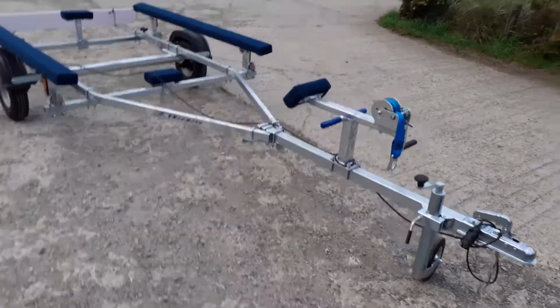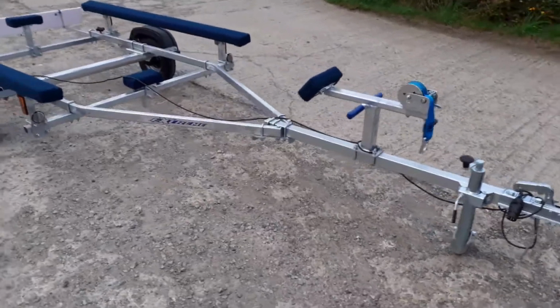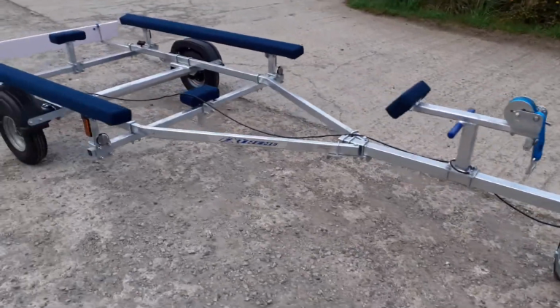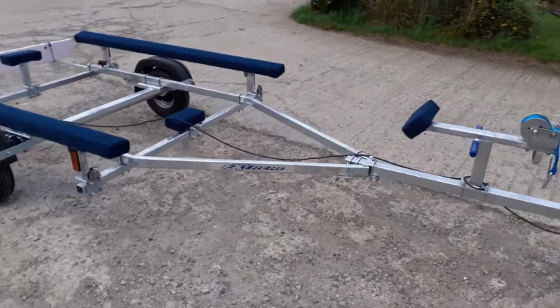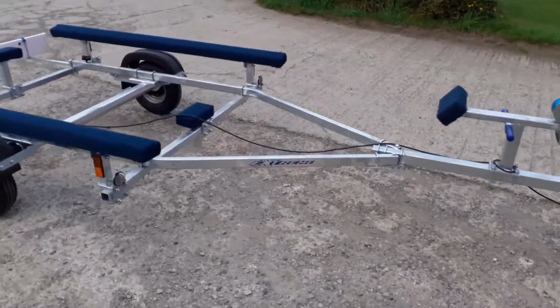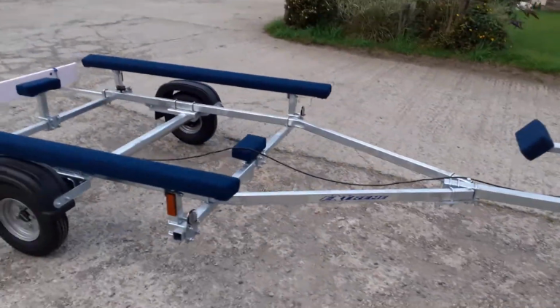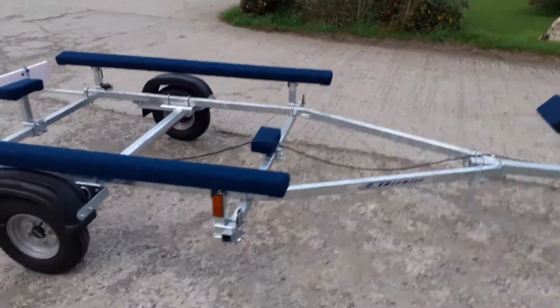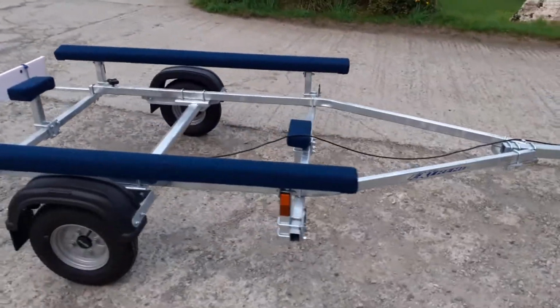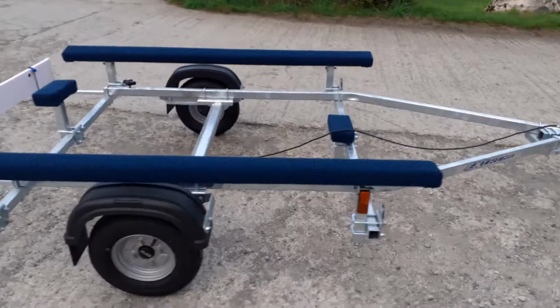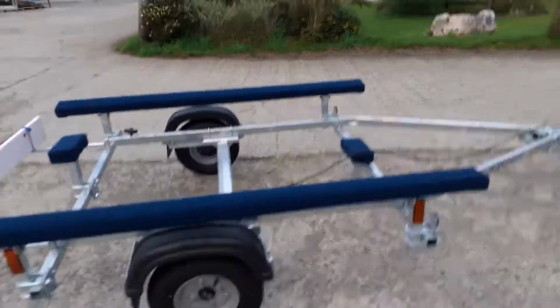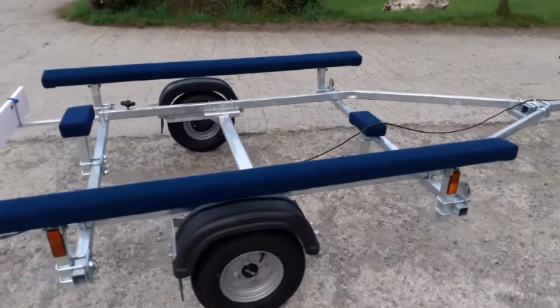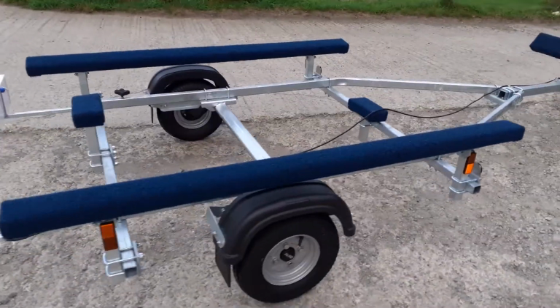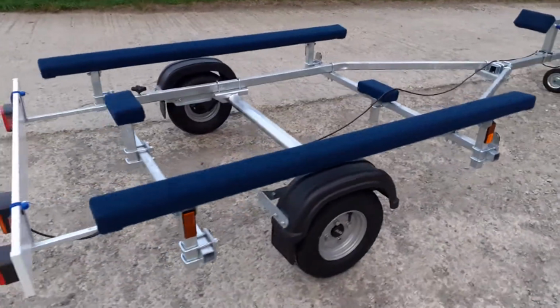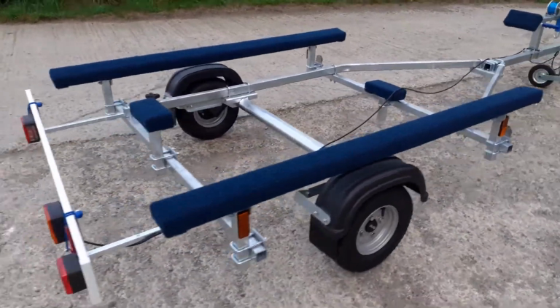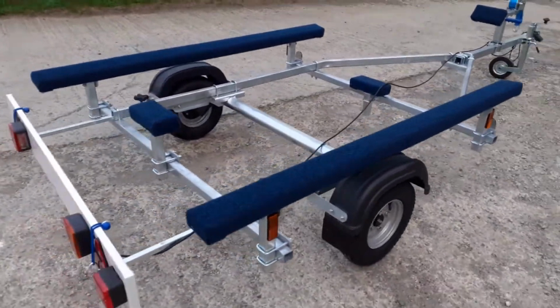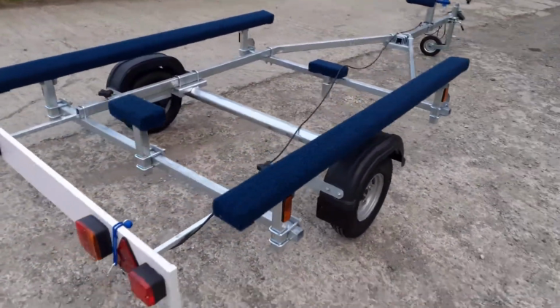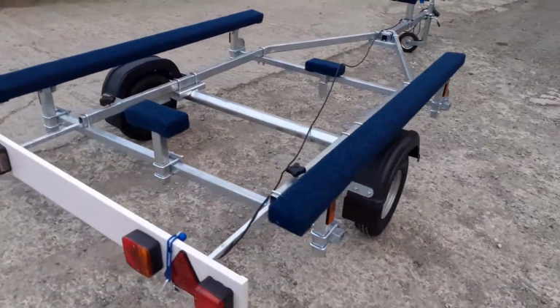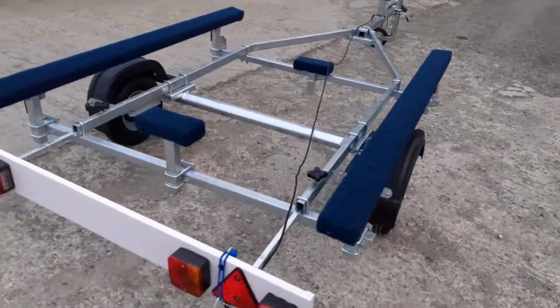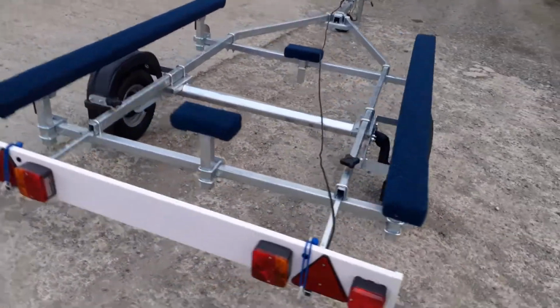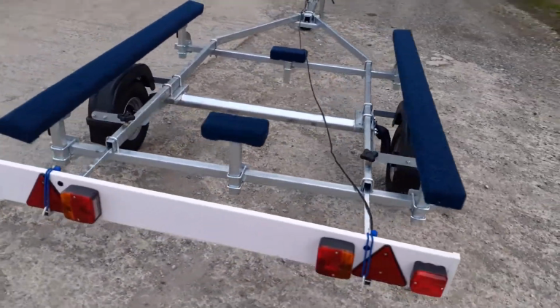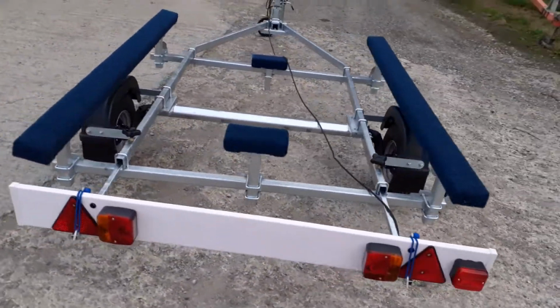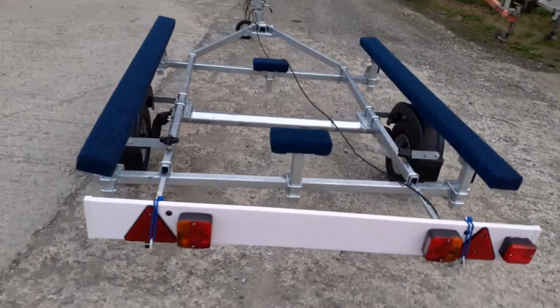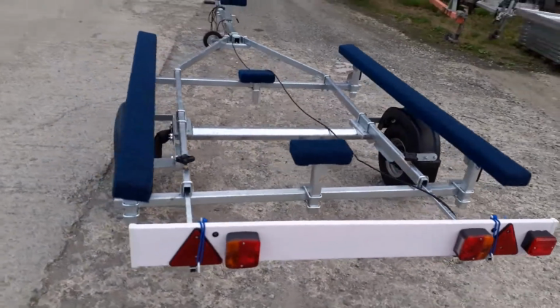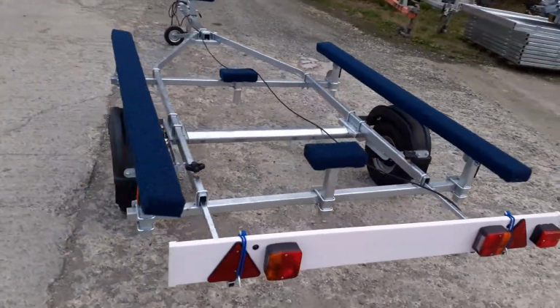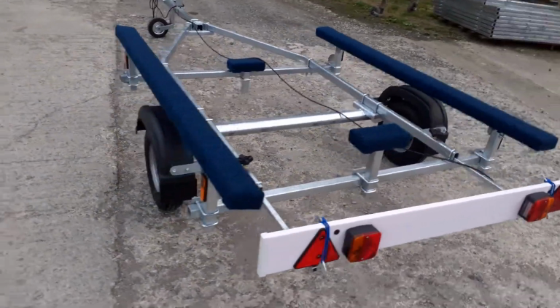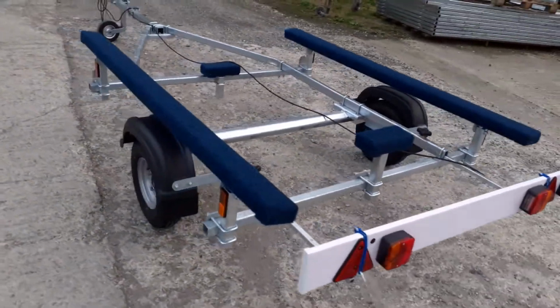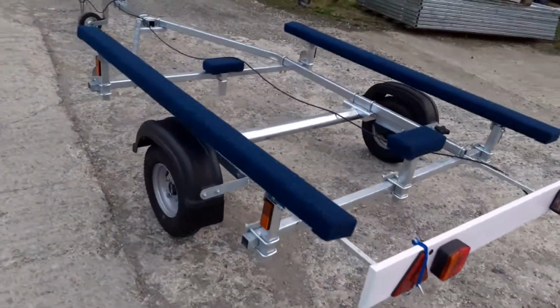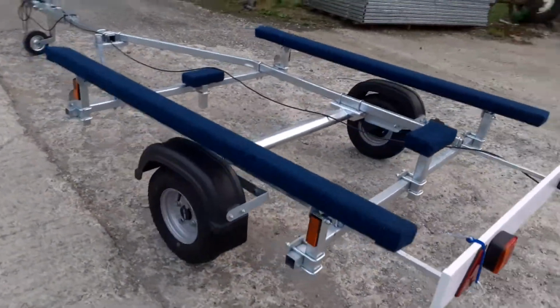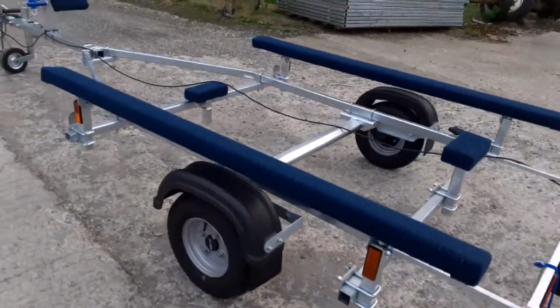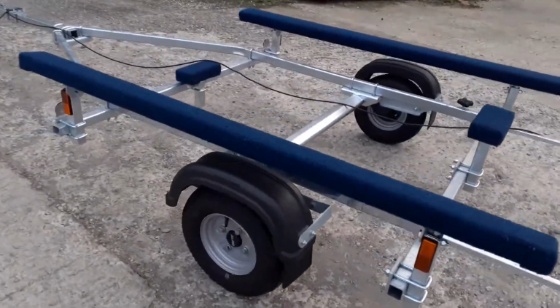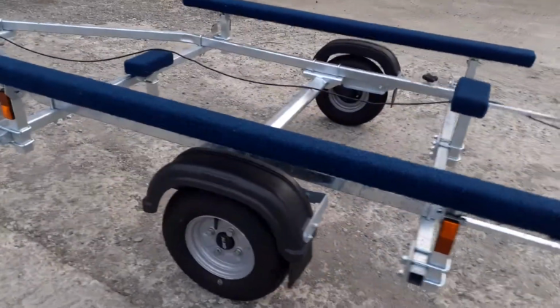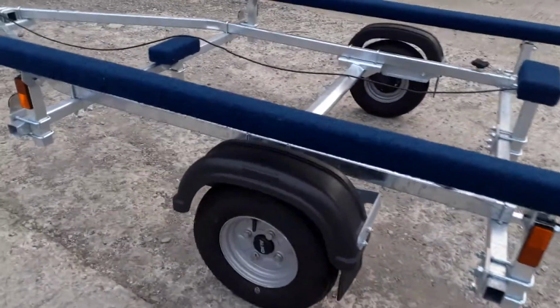Fully galvanized frame chassis all the way around, fitted with a really good quality Alco axle with sealed bearings for use on the water.